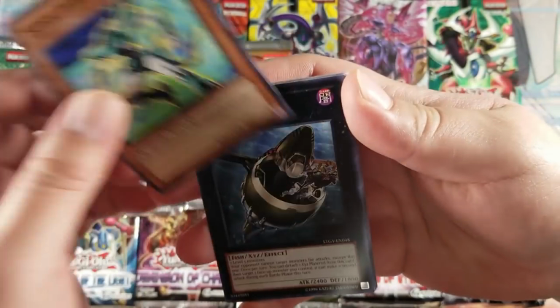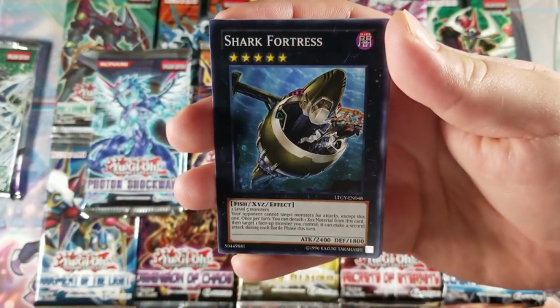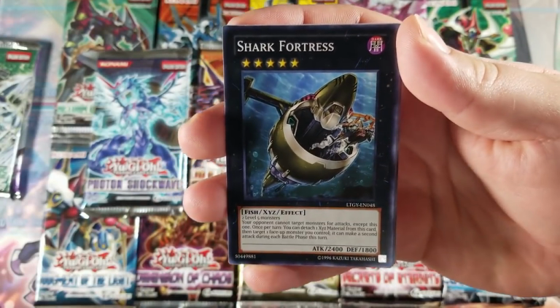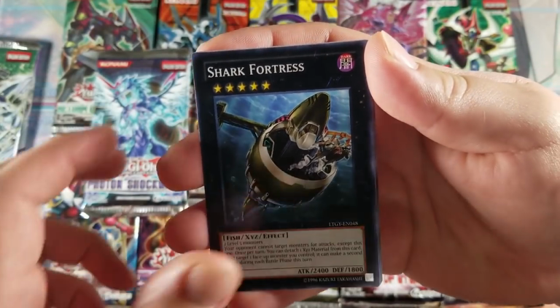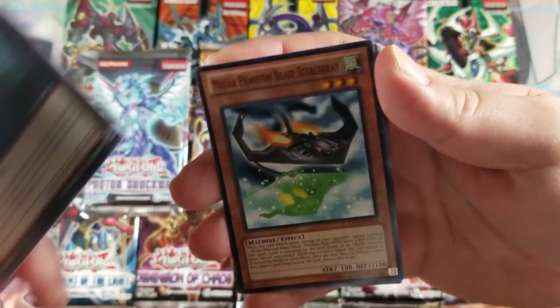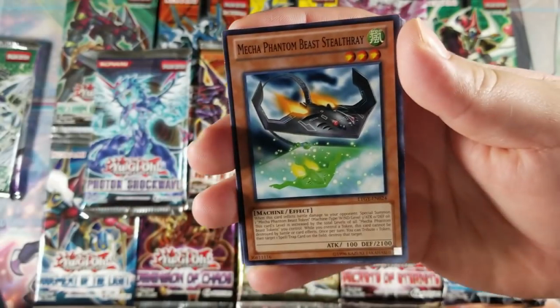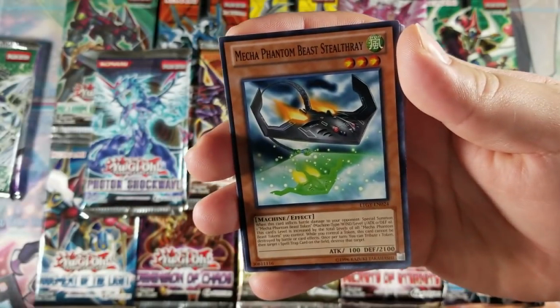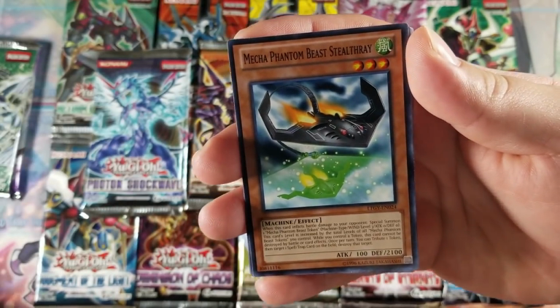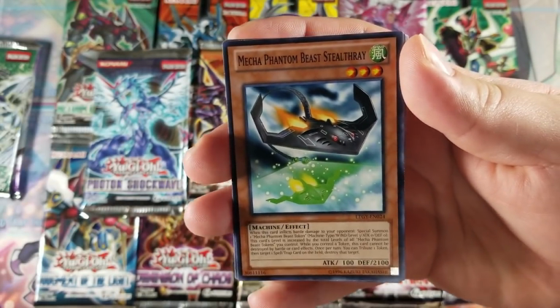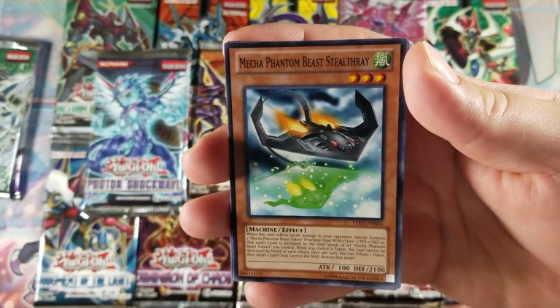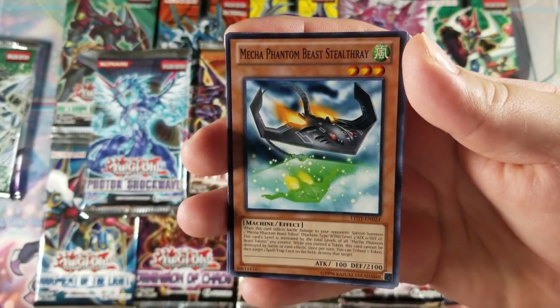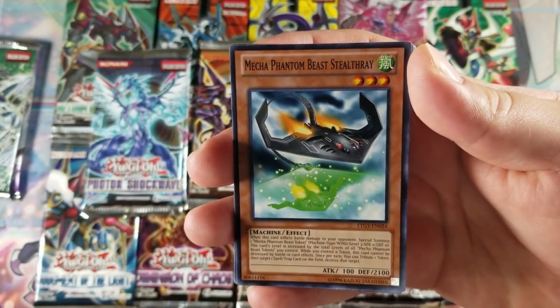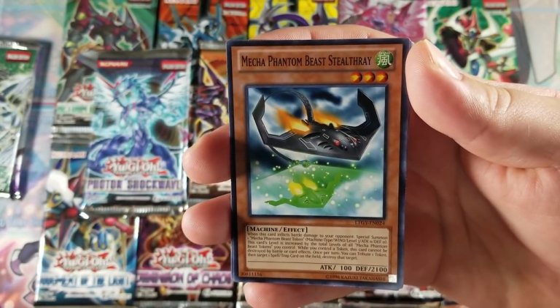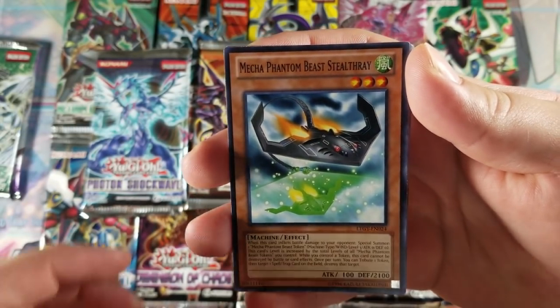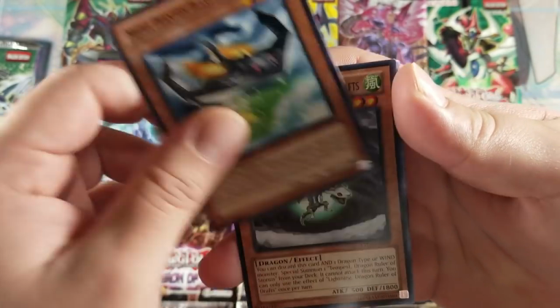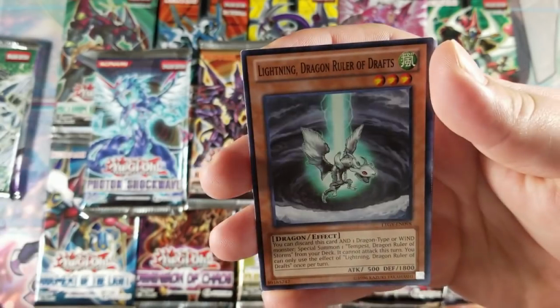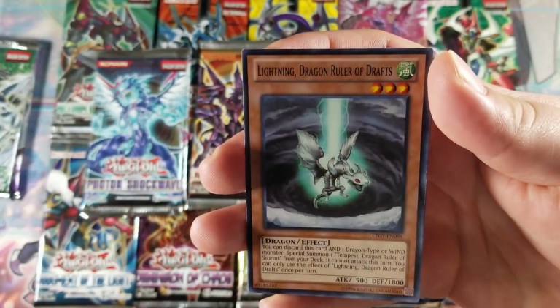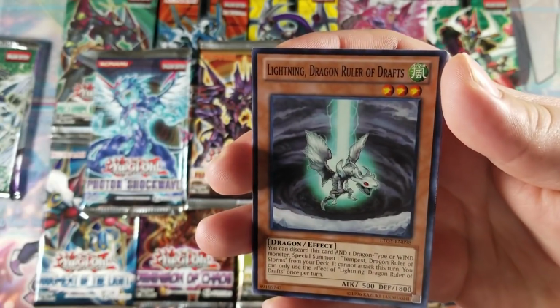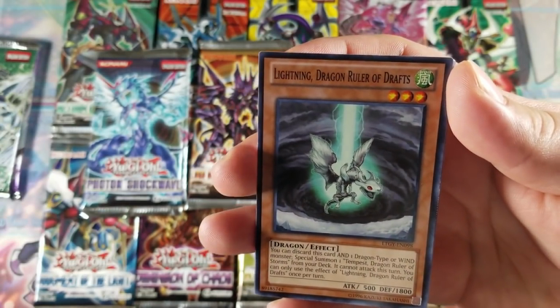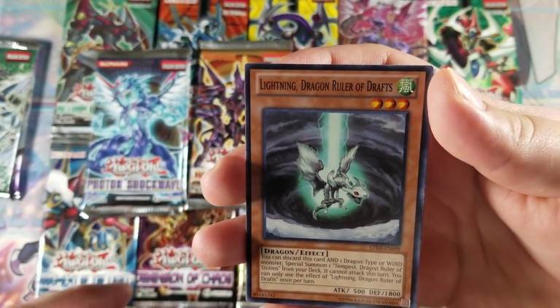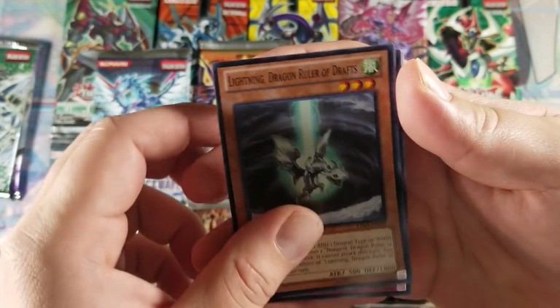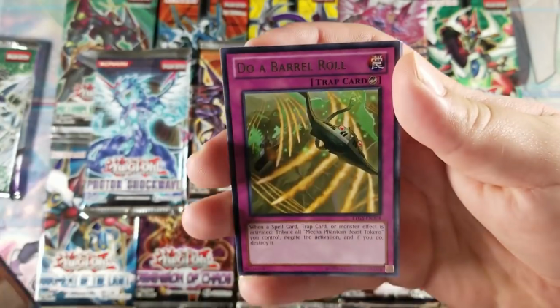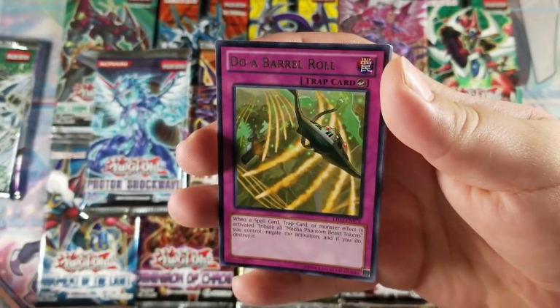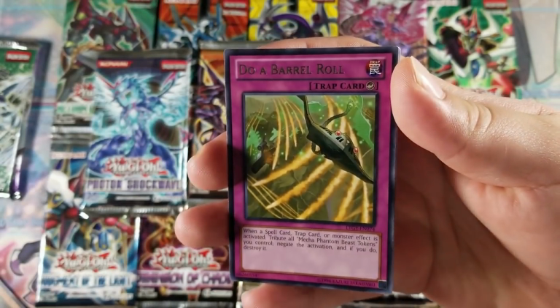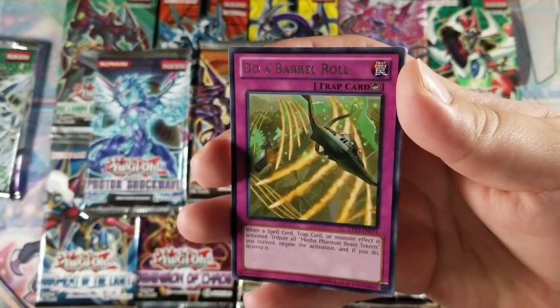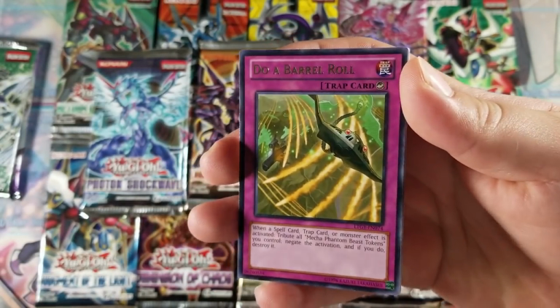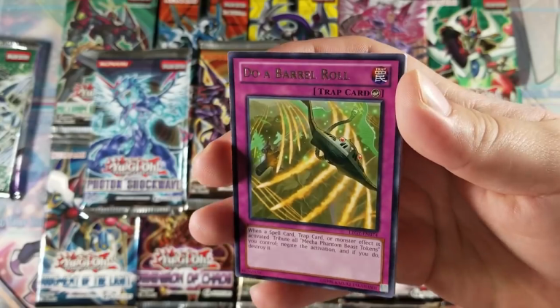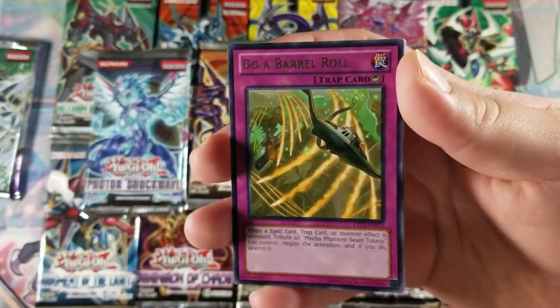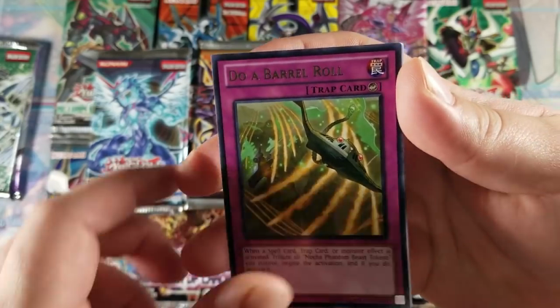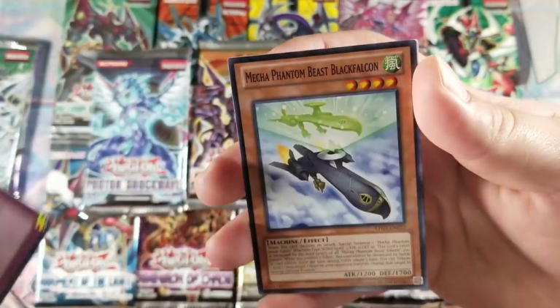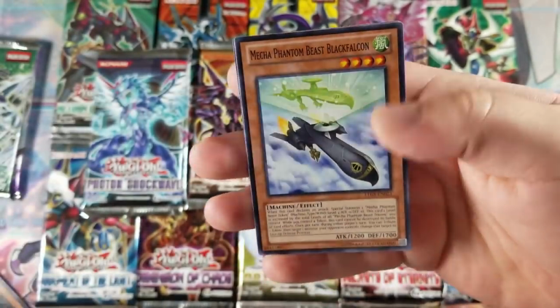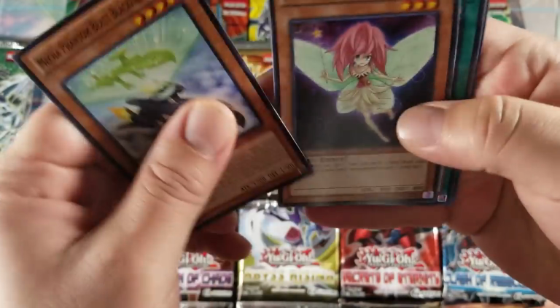Starting off with Lord of the Tycoon galaxy. We got Sonic Warrior, Shark Fortress — obviously pulling an ultimate rare would still be awesome as well. We got a Mega Phantom Beasts Southray, Lightning Dragon Ruler of Drafts, and a Do a Barrel Roll — I didn't know that was actually a card, it's pretty cool. And no hollows, guys.